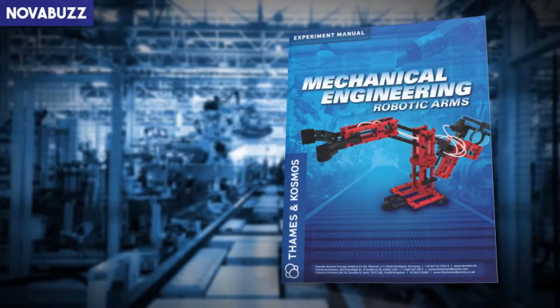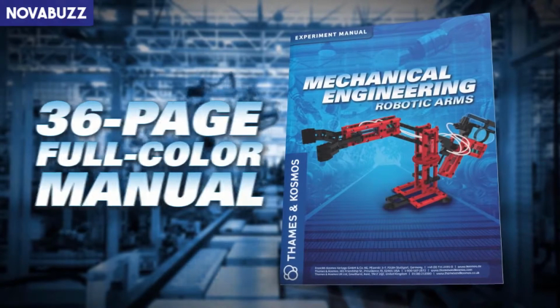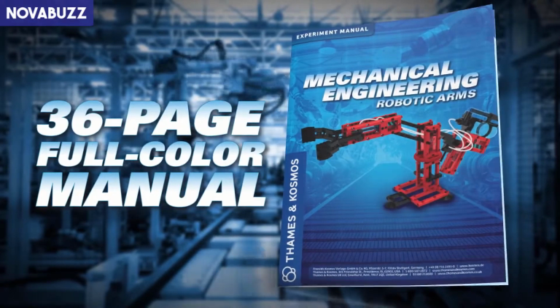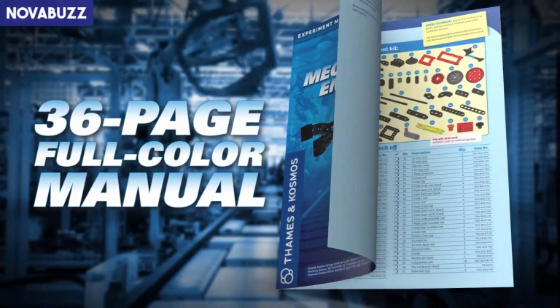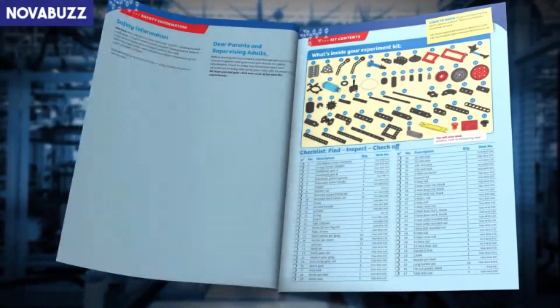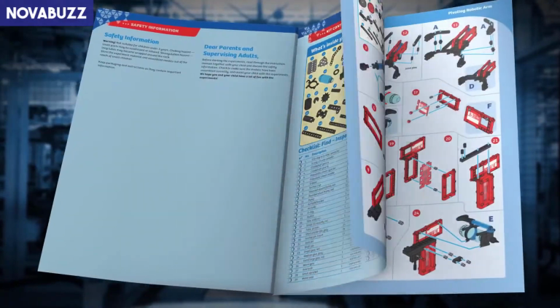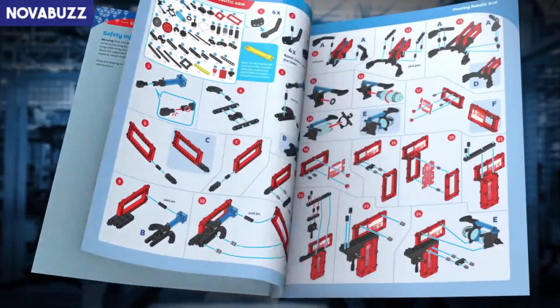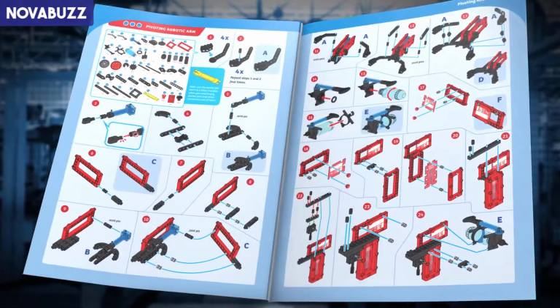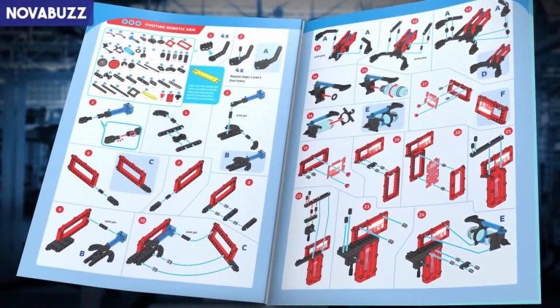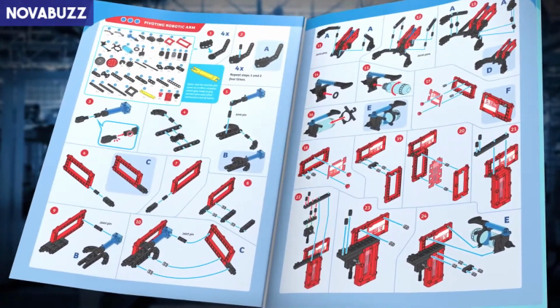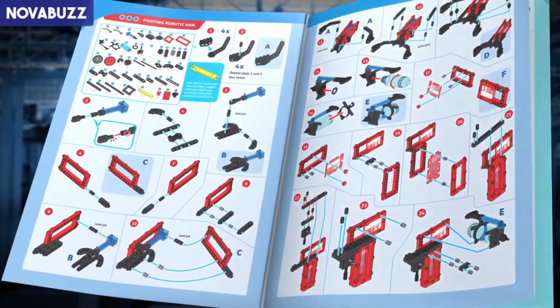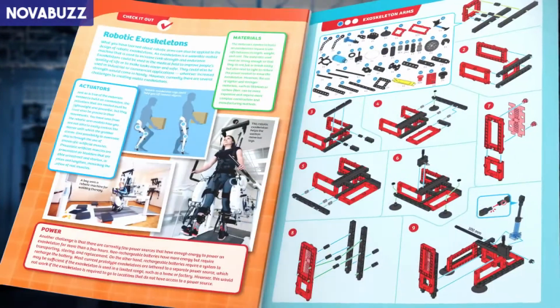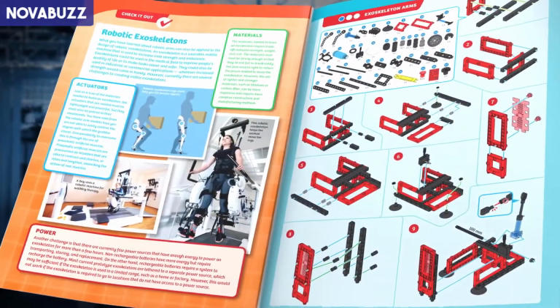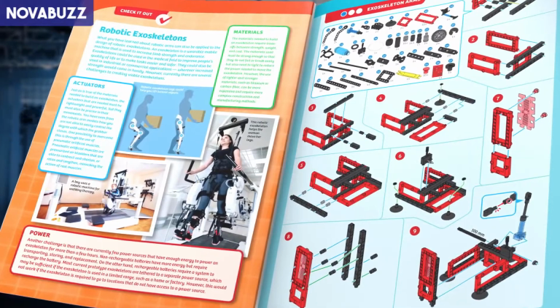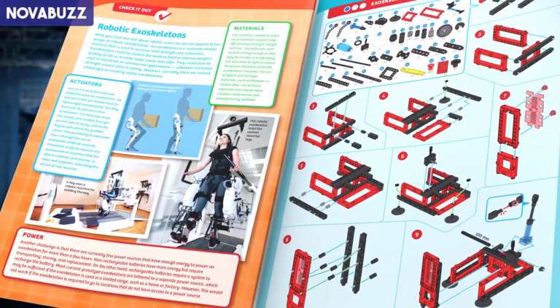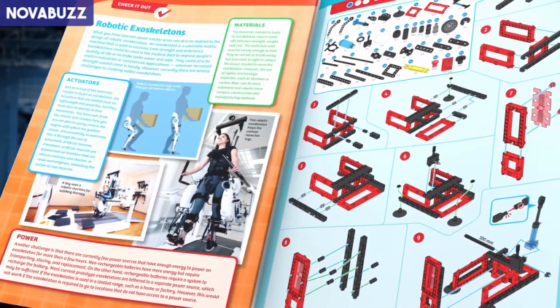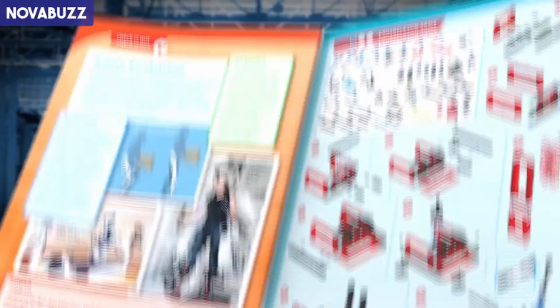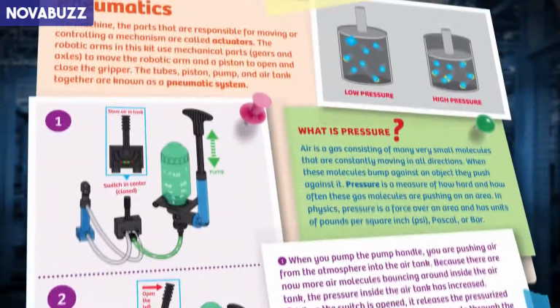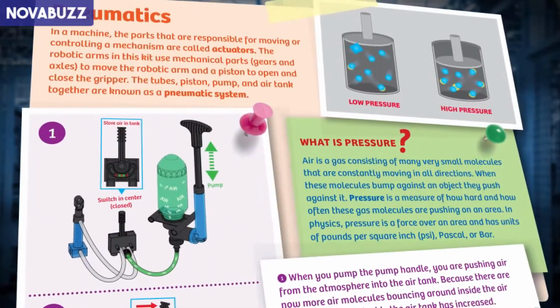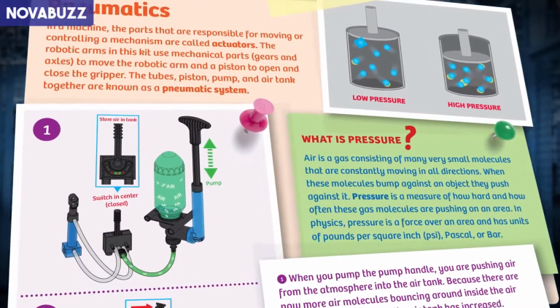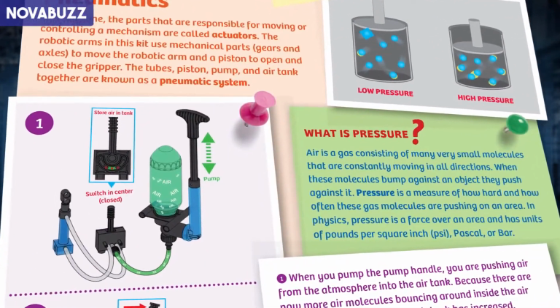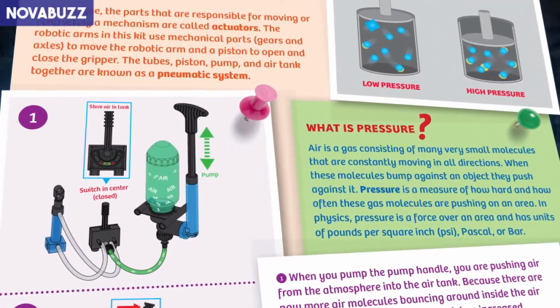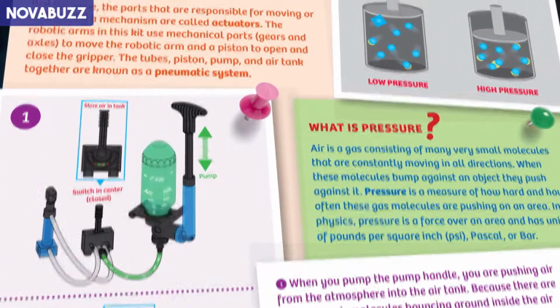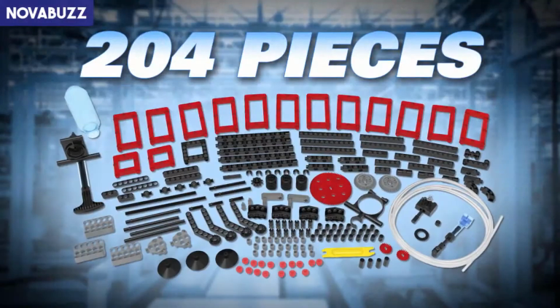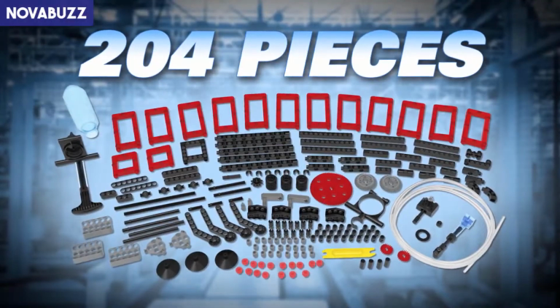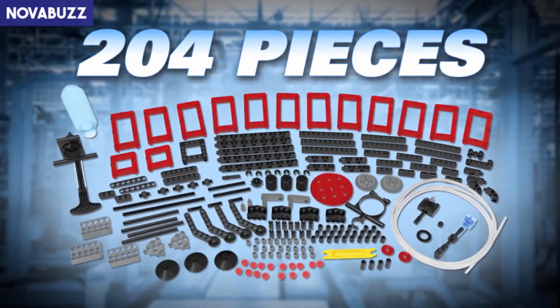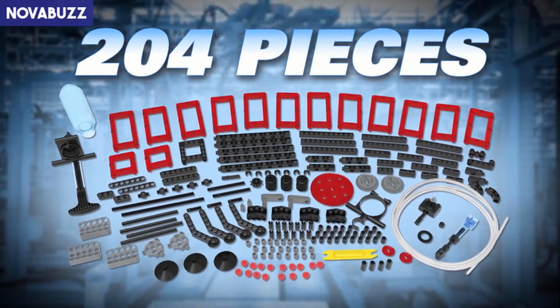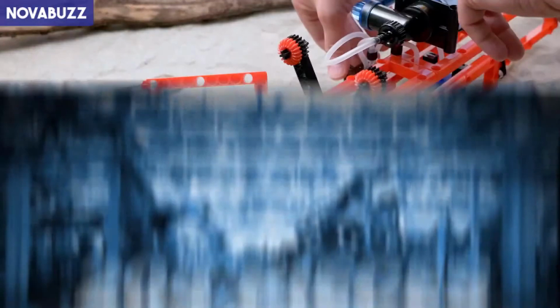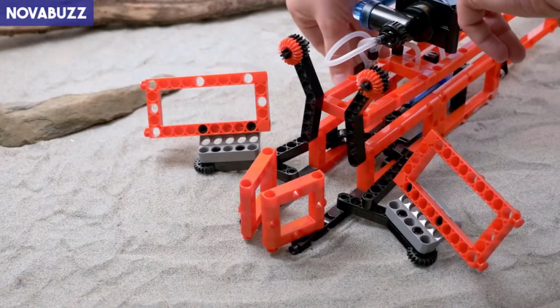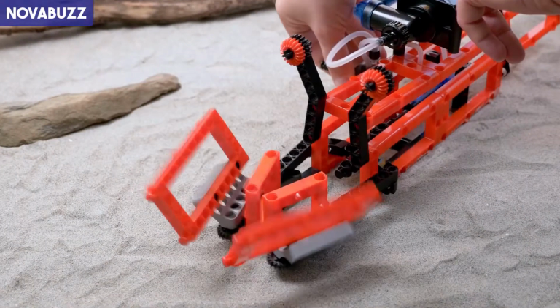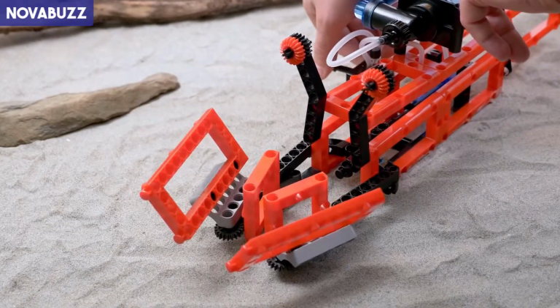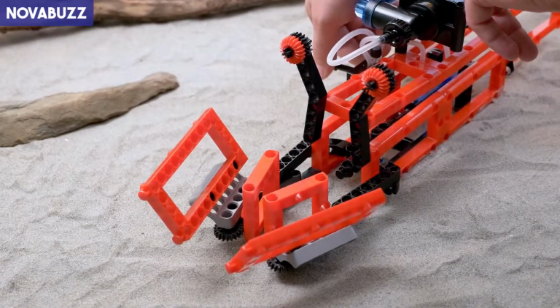A 36-page full-color manual provides step-by-step building instructions, explains the mechanics of real-world robotic arms and legs, and provides an overview of pneumatic systems. And with 204 pieces, you can create your own robotic creations.